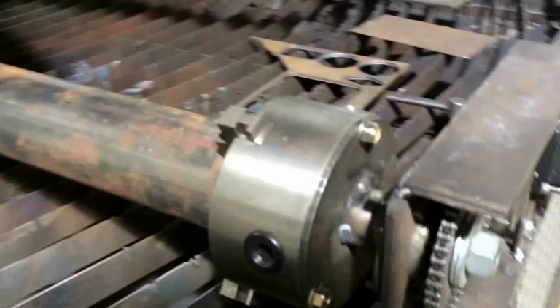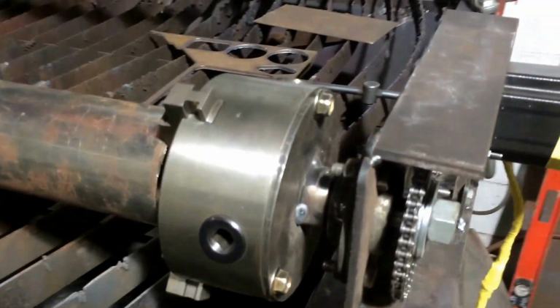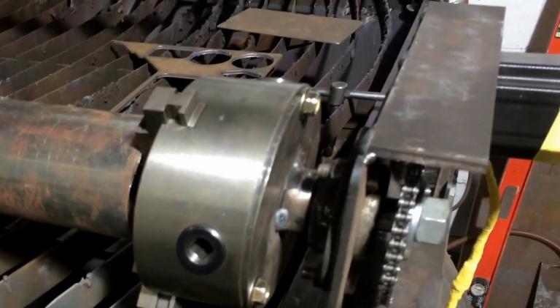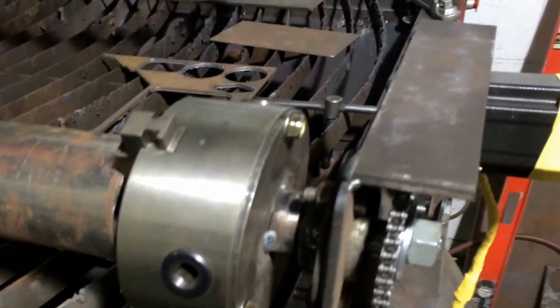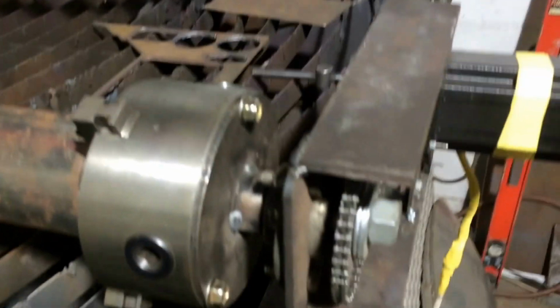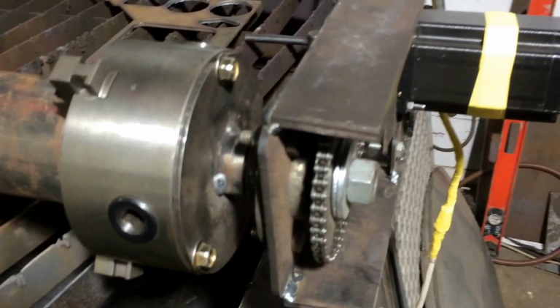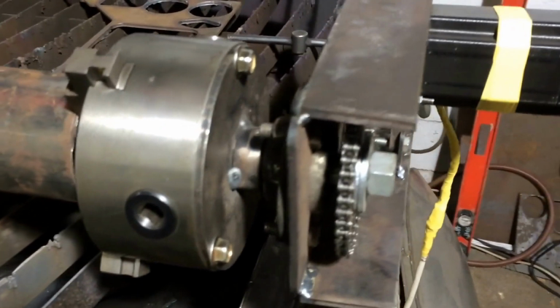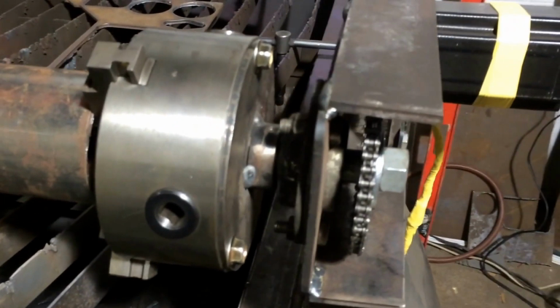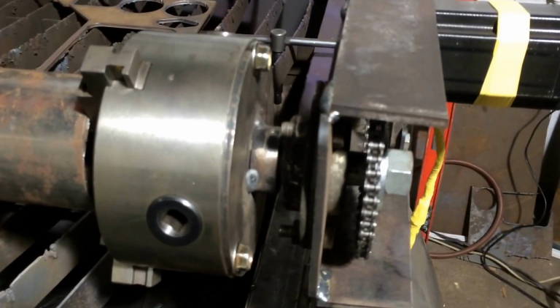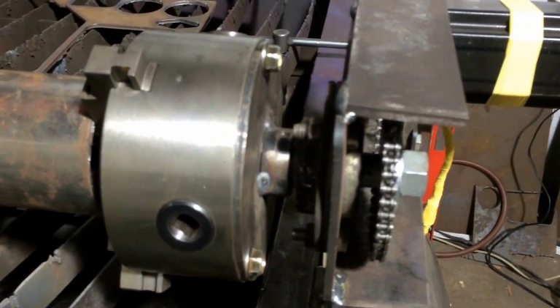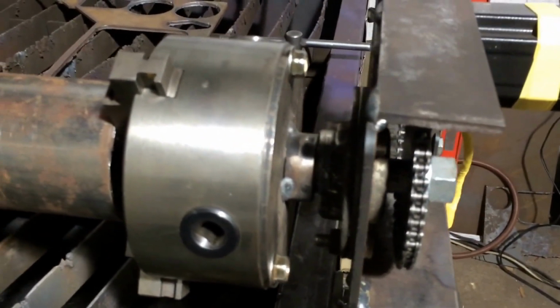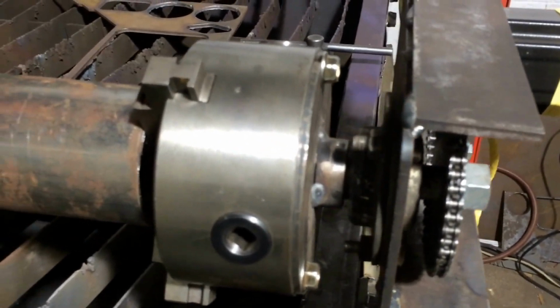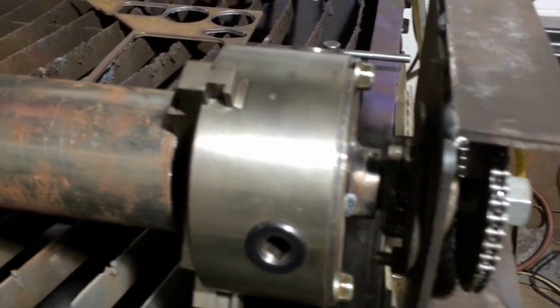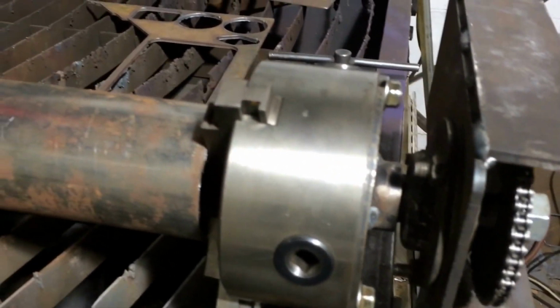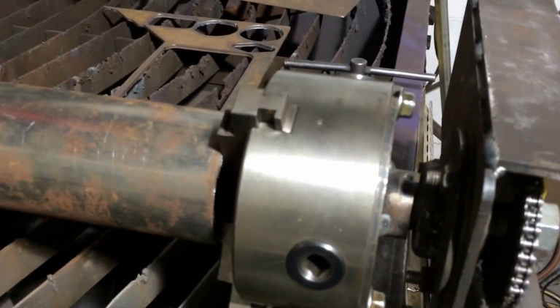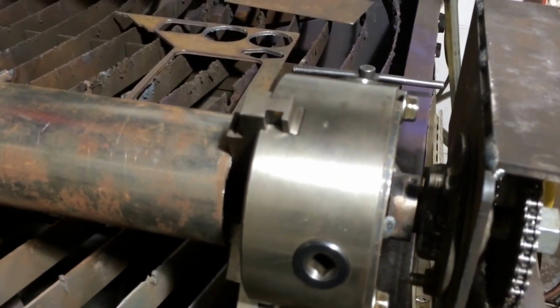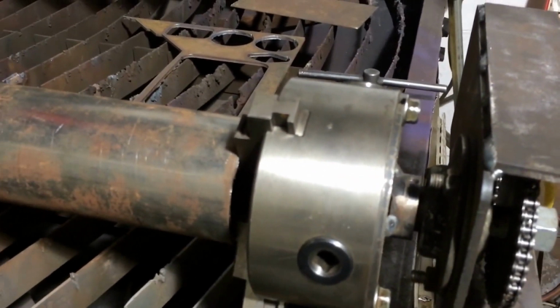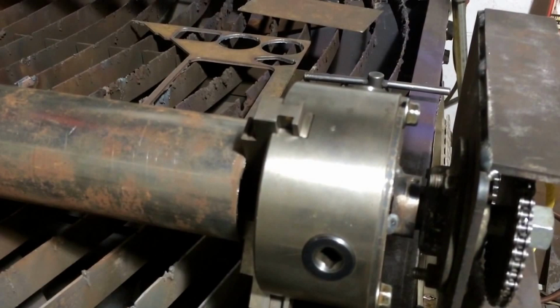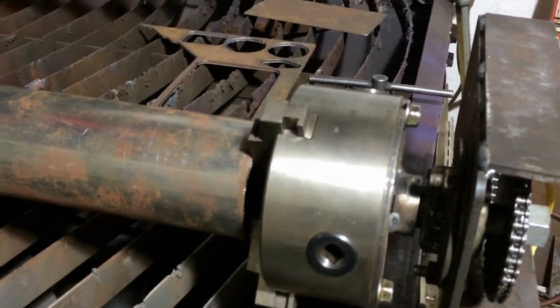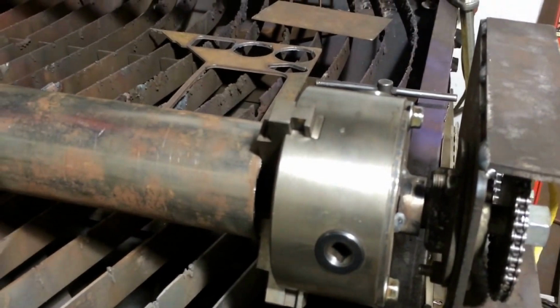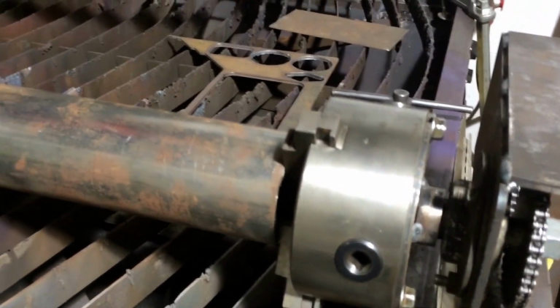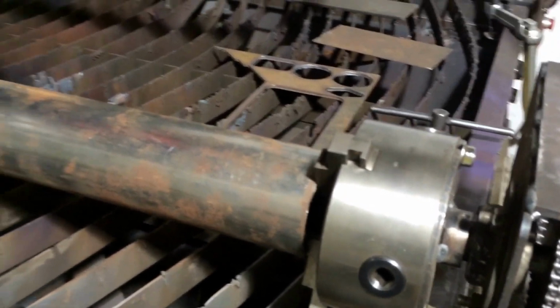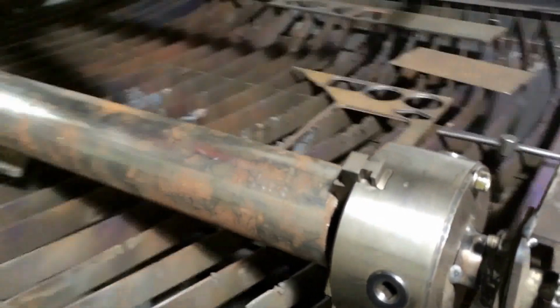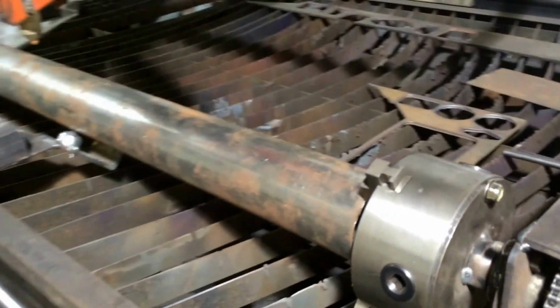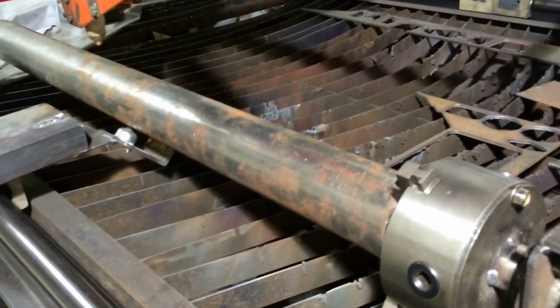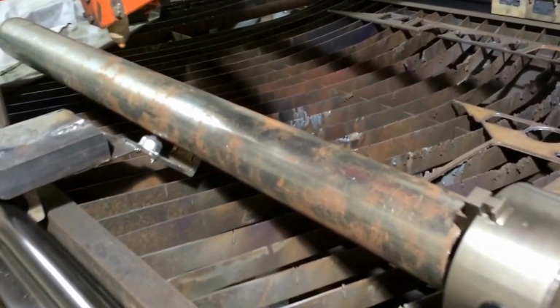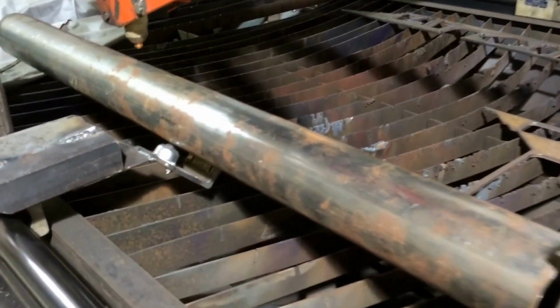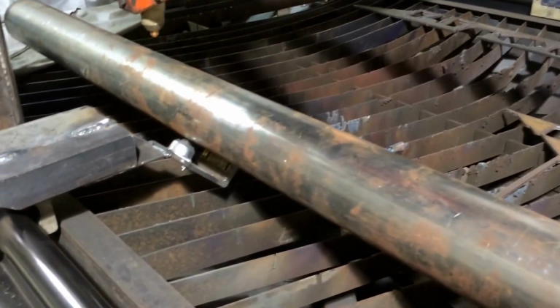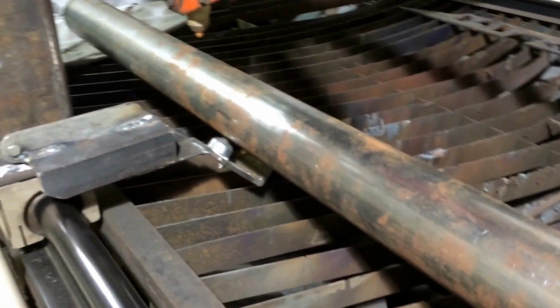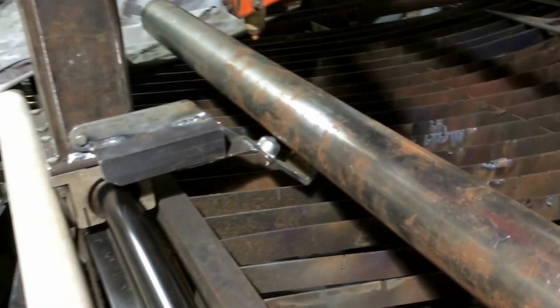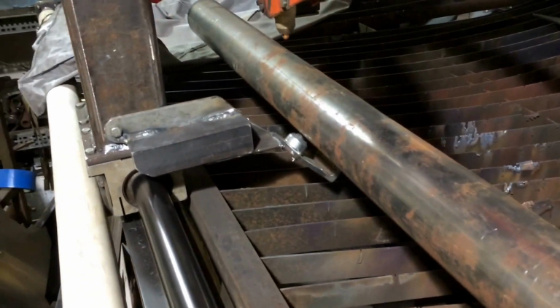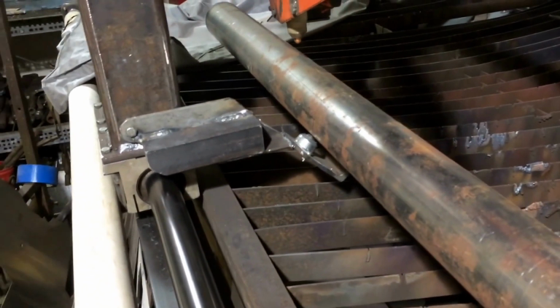I just took a bearing, put it in there, and chucked it off my turning lathe. I'm going to put a piece of pipe in here so you can see how it works.